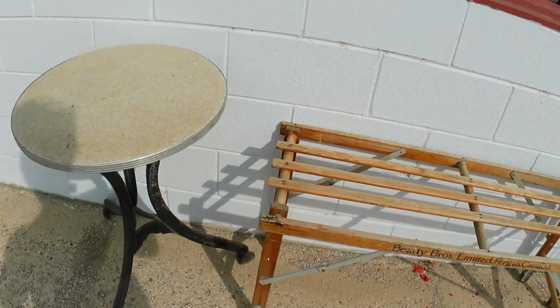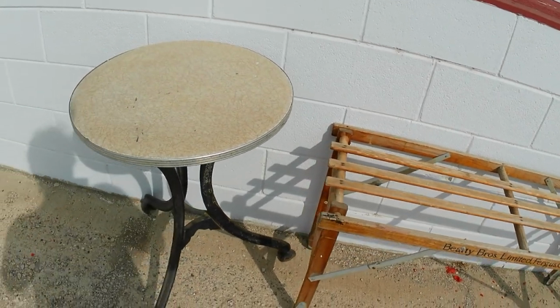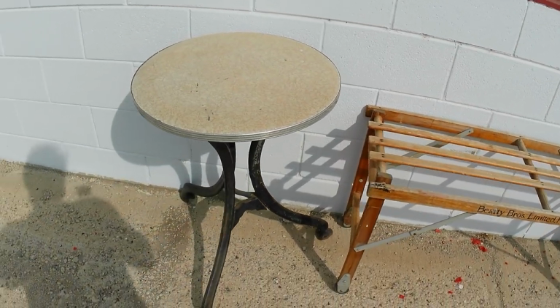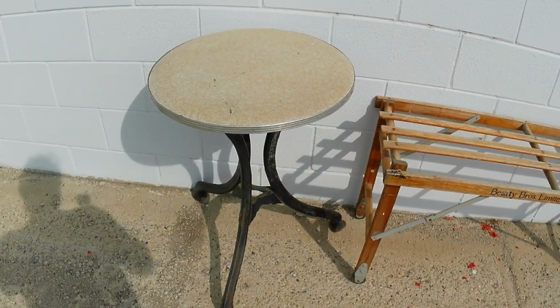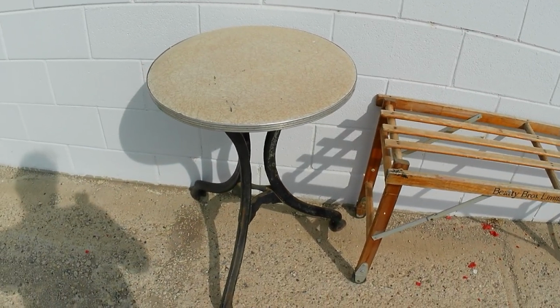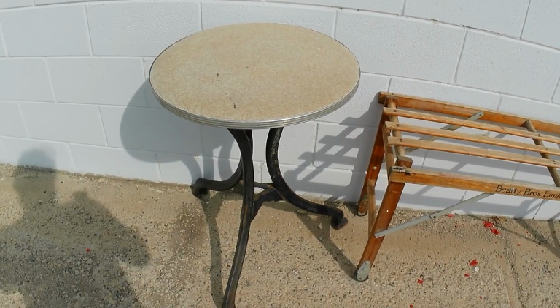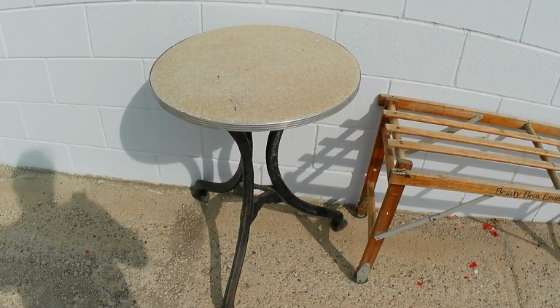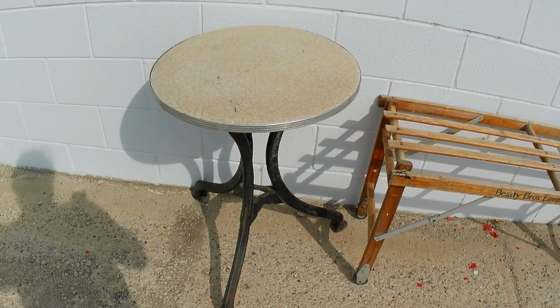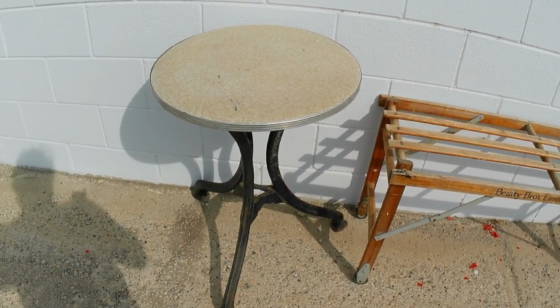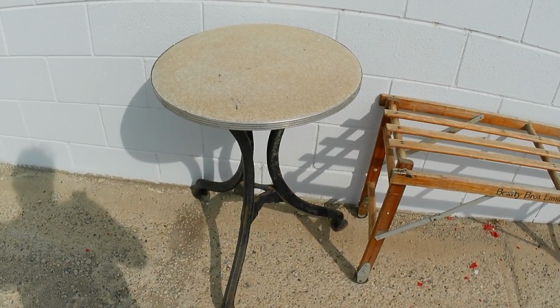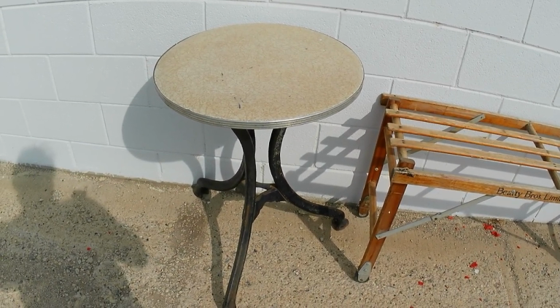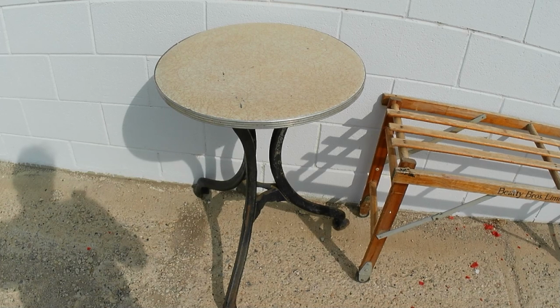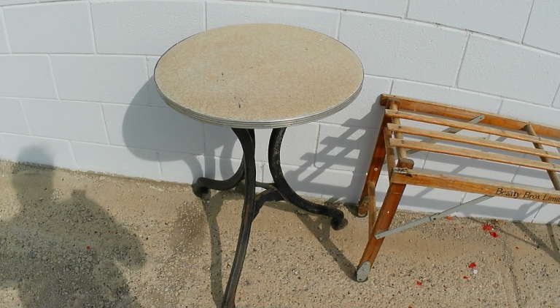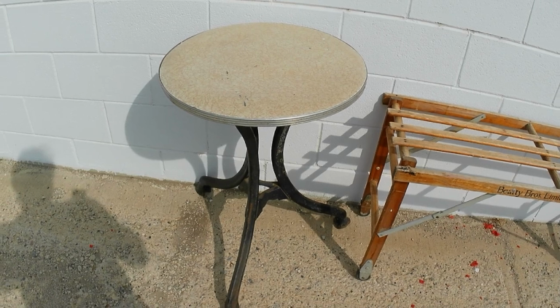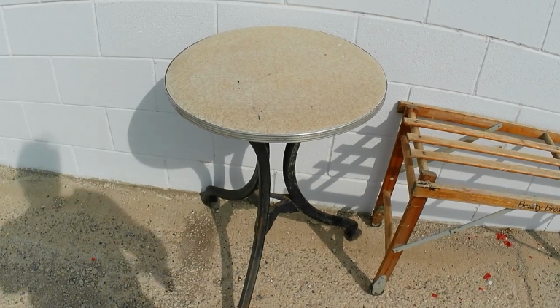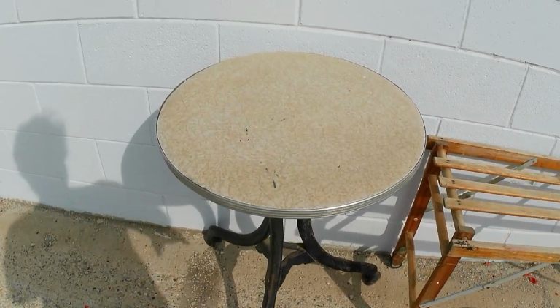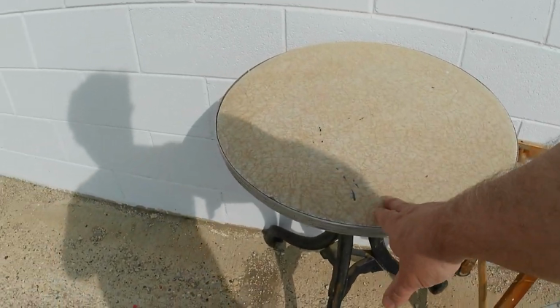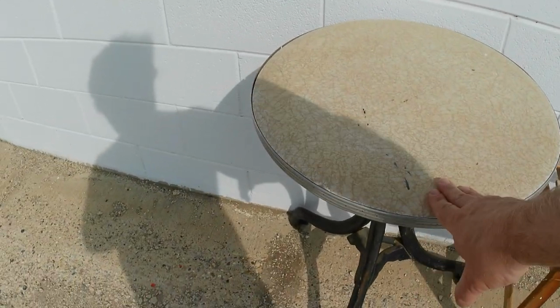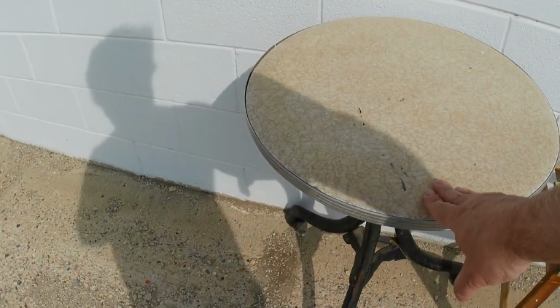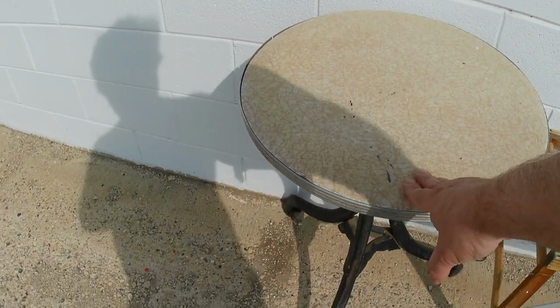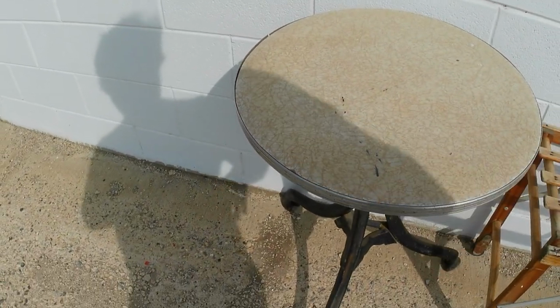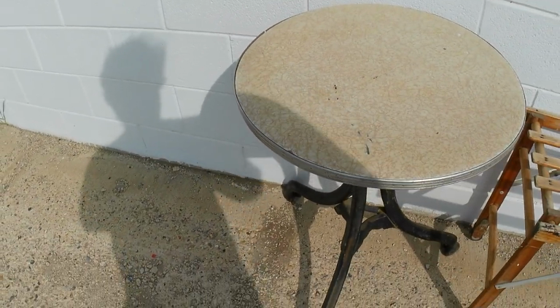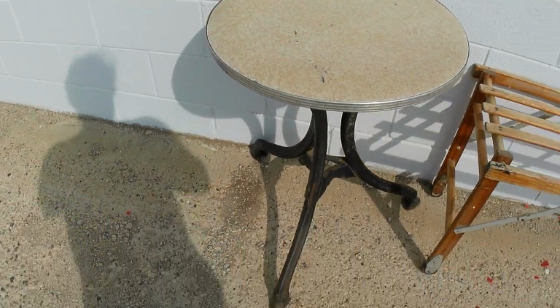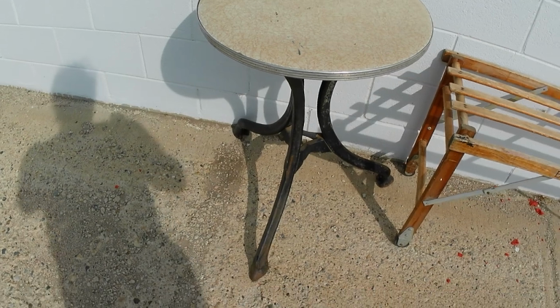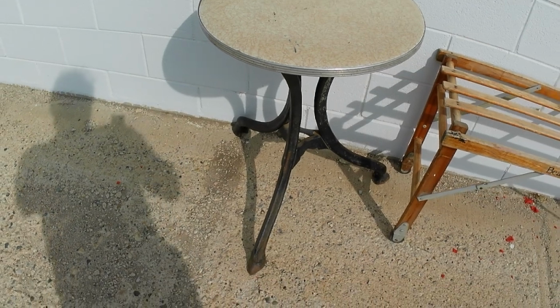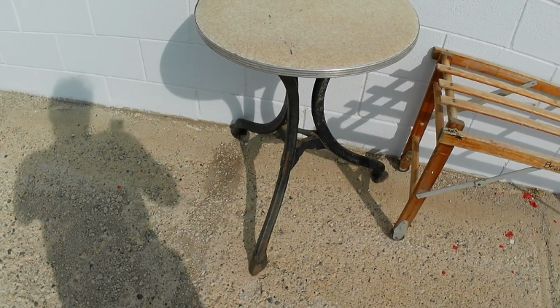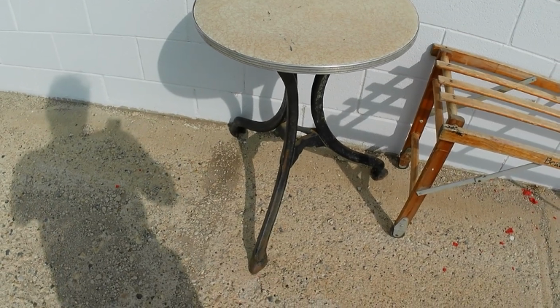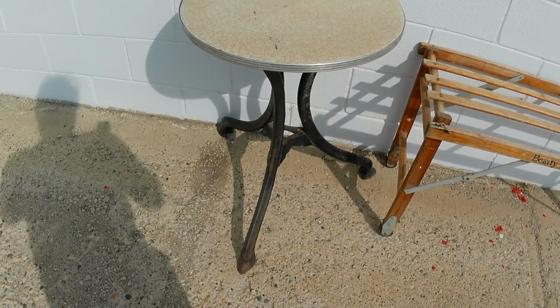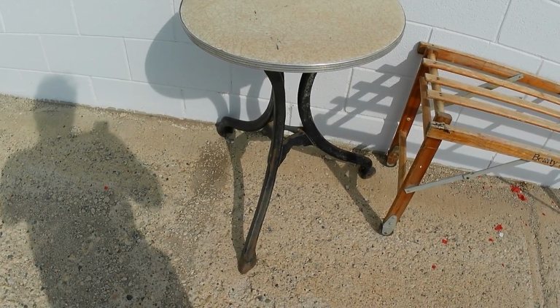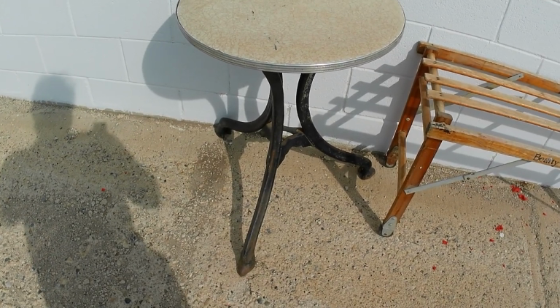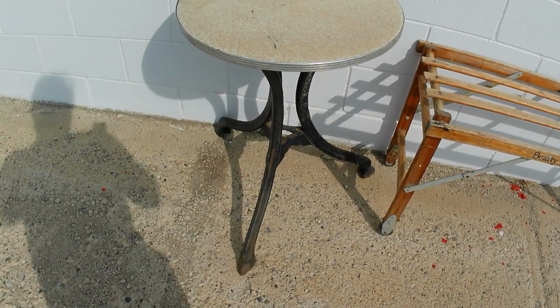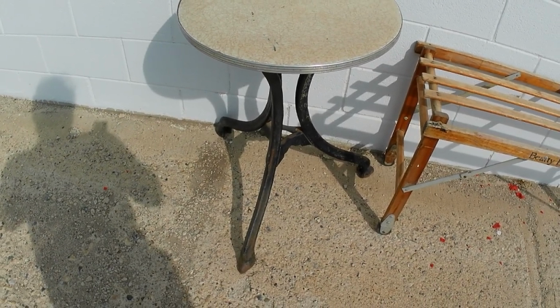And this cast iron base ice cream parlor table — a little shaky, but just needs to be tightened up, not too big of a deal. Can get $75 out of it; paid $30.